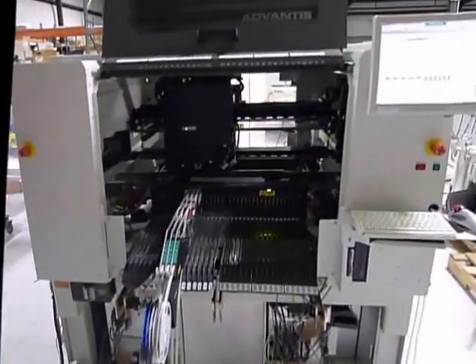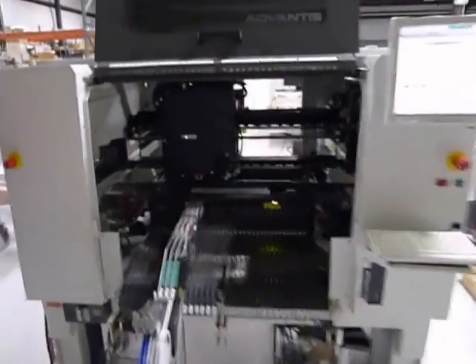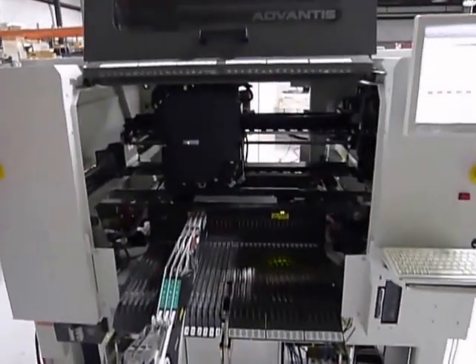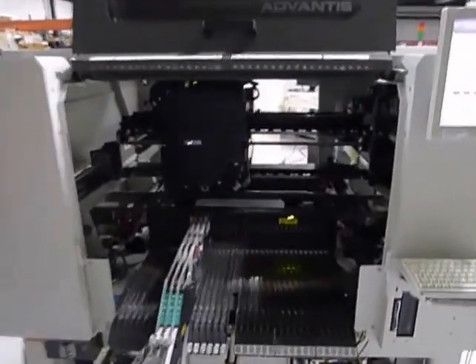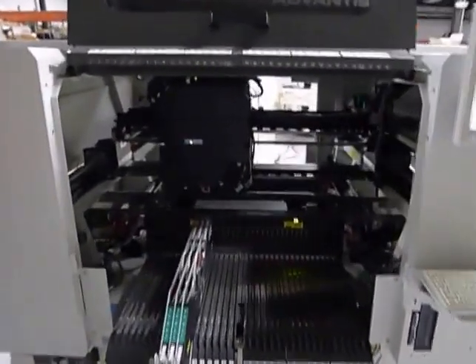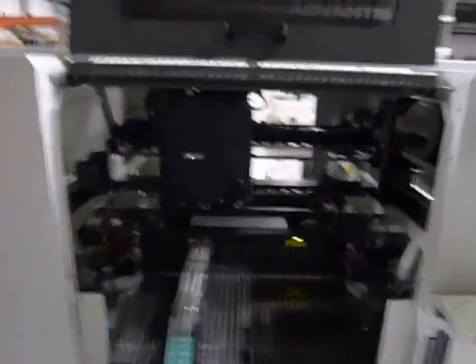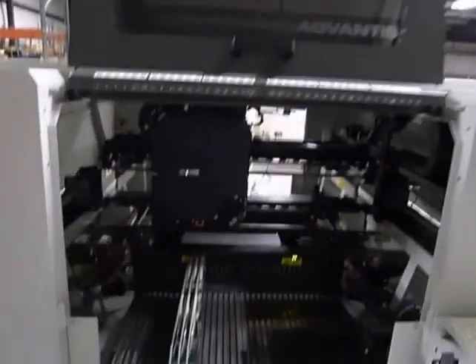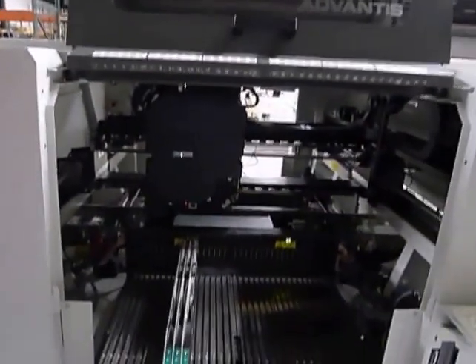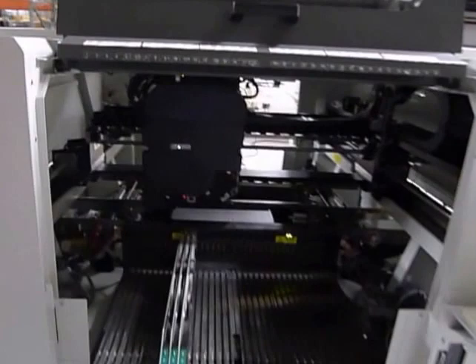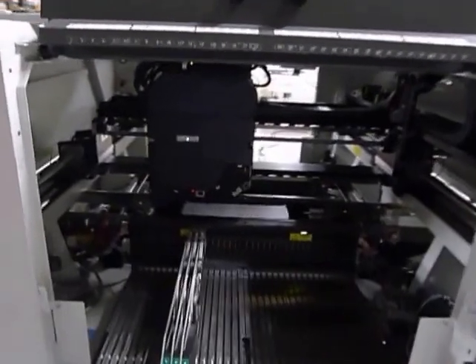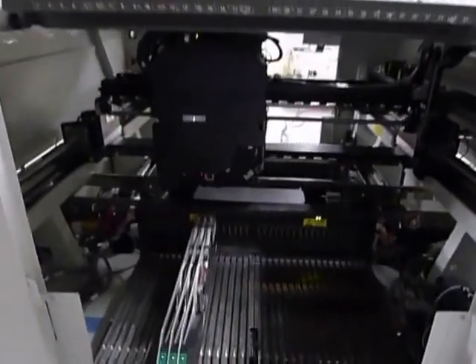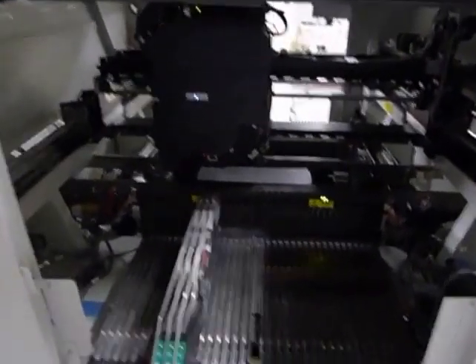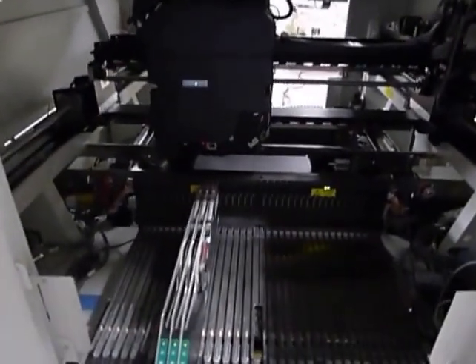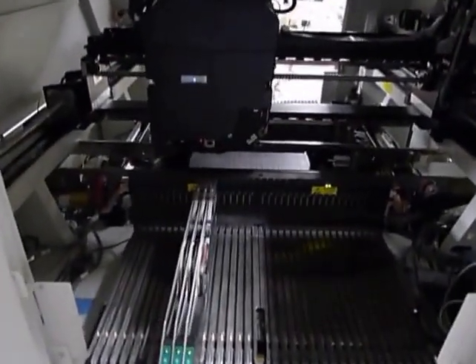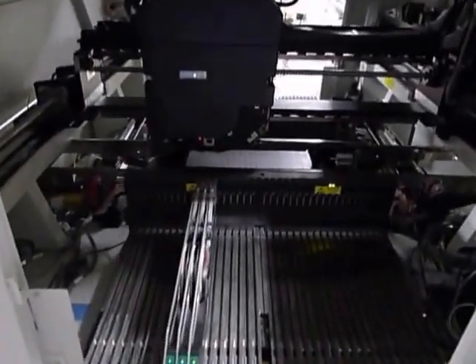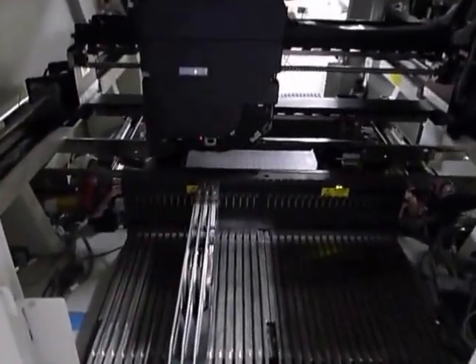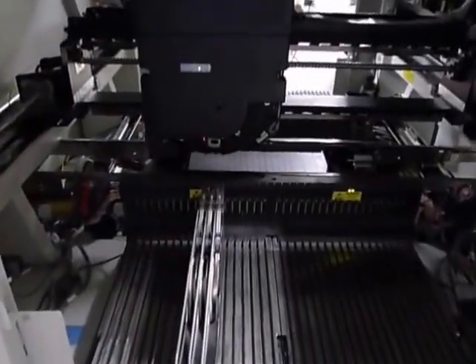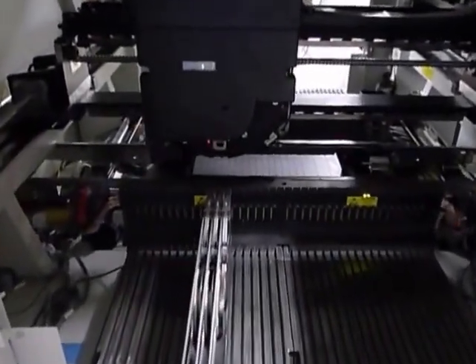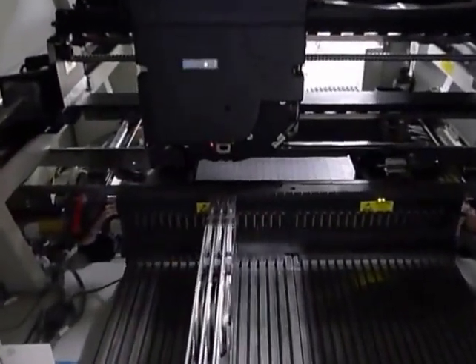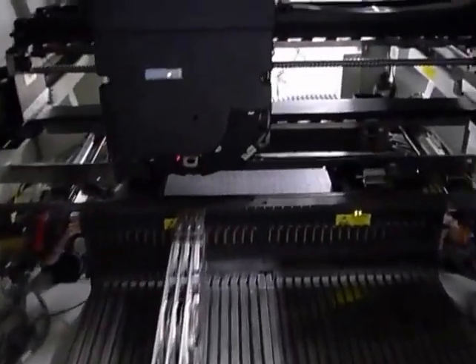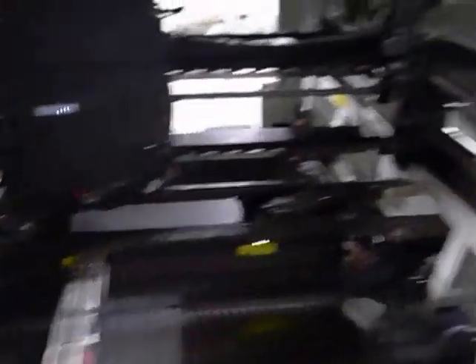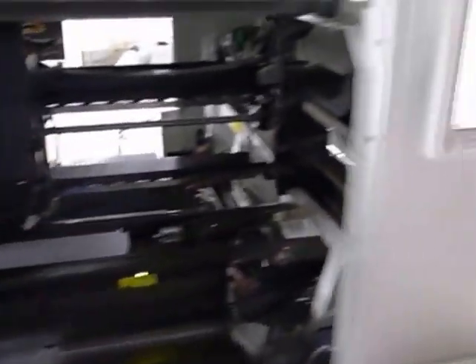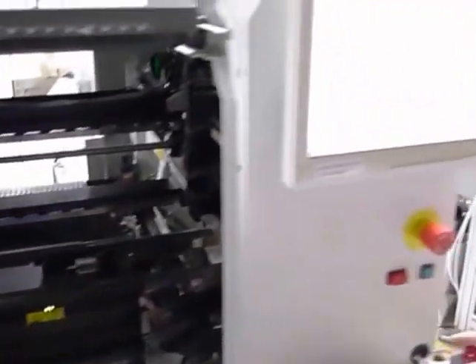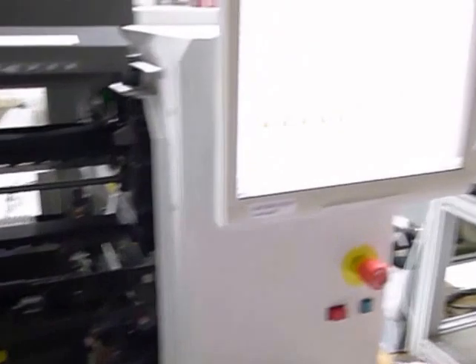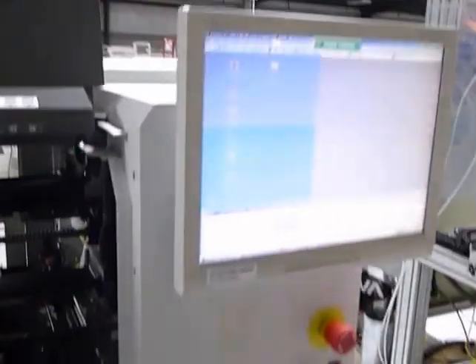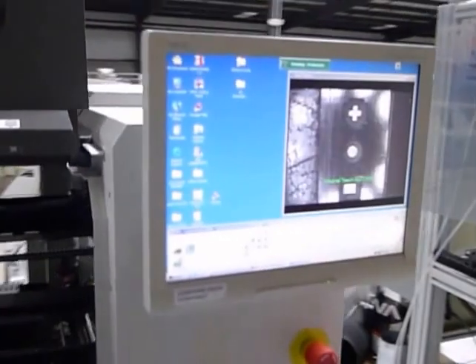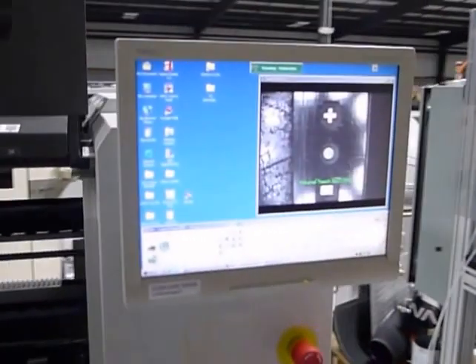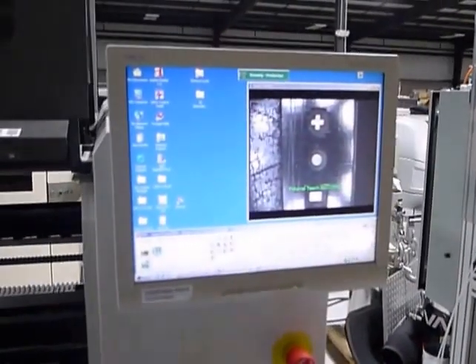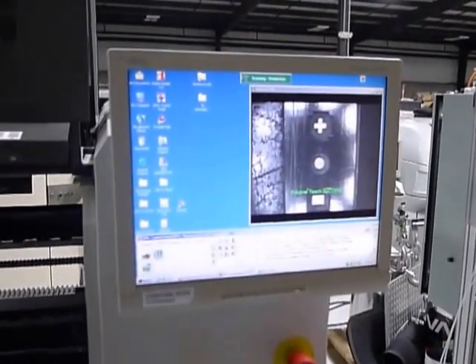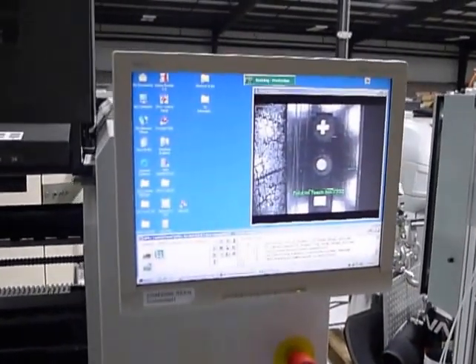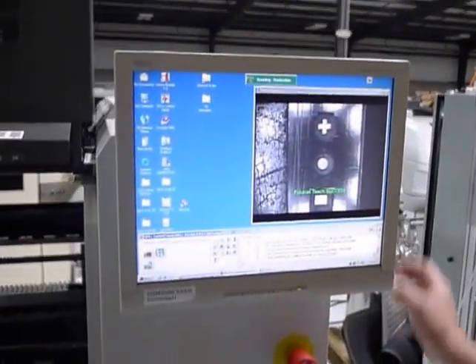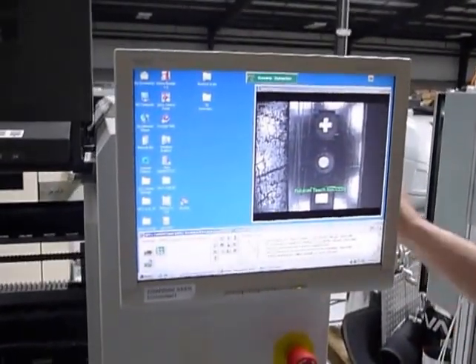Is there any point in showing the vision screen during this process? The only thing you're going to see is fiducial, so we'll put it up there. Okay, ready?